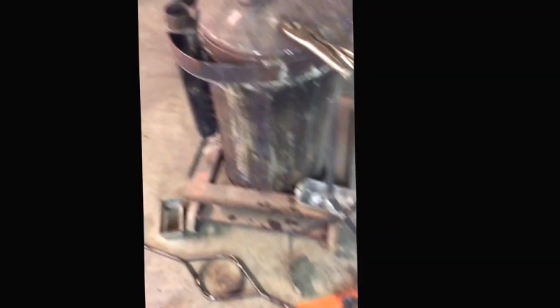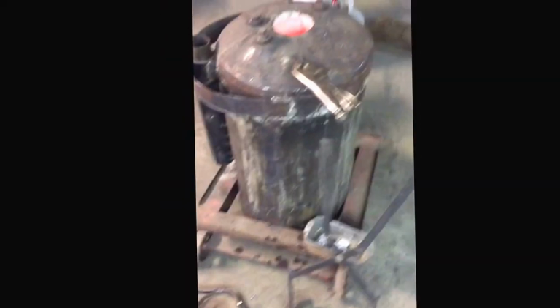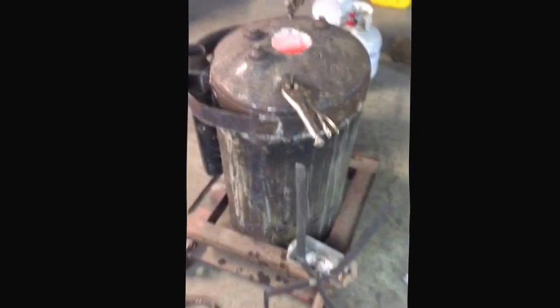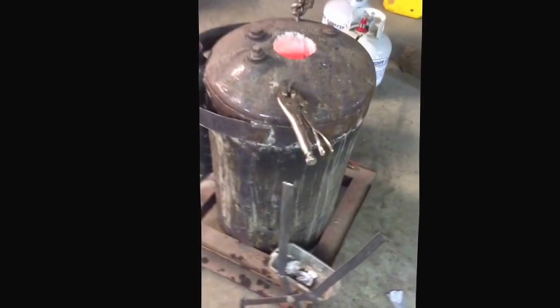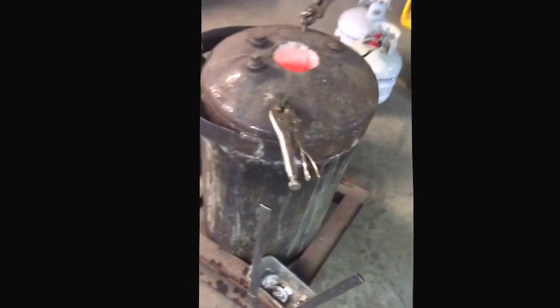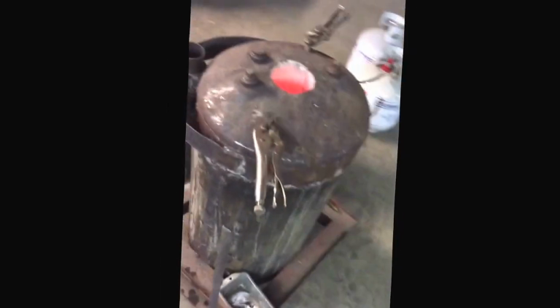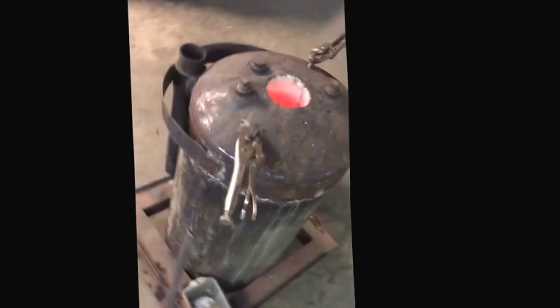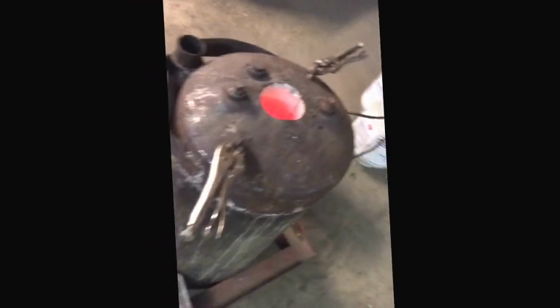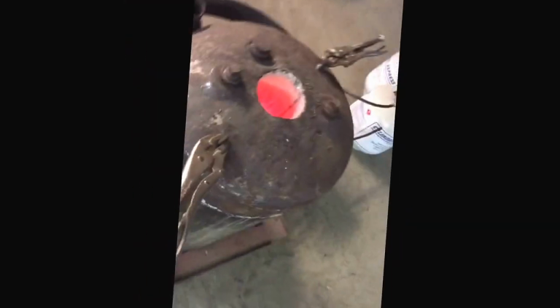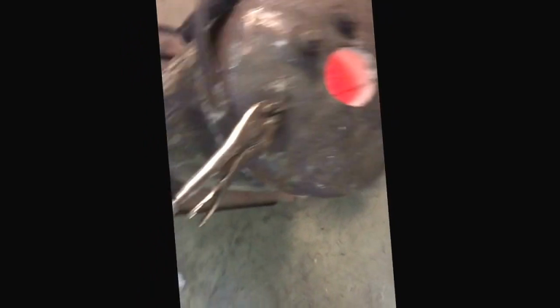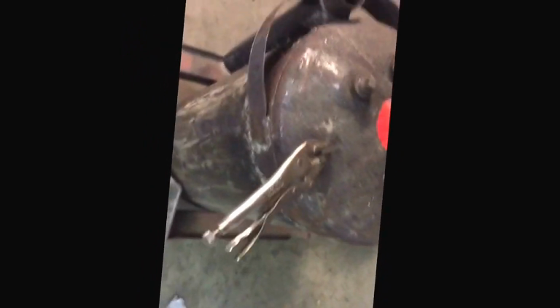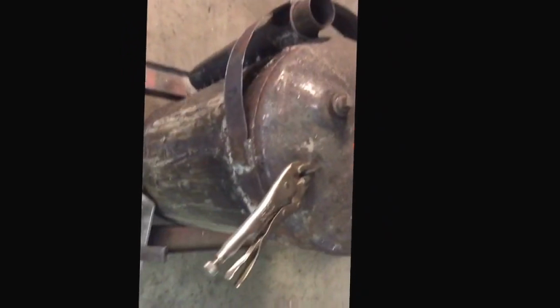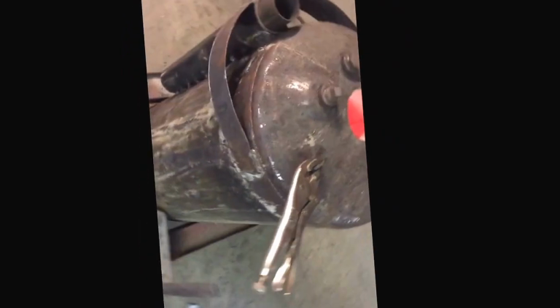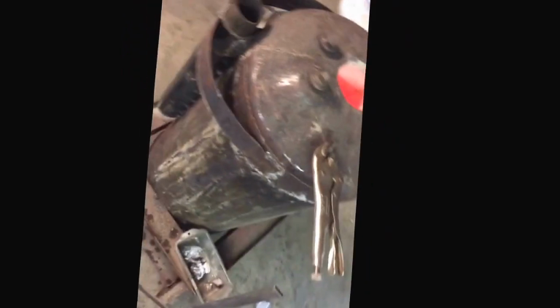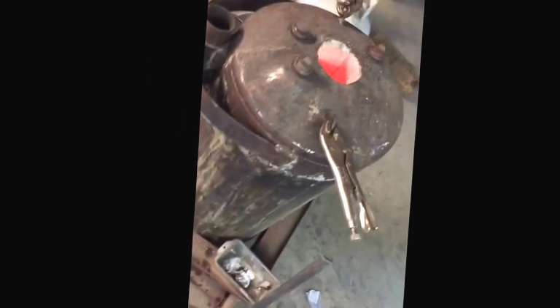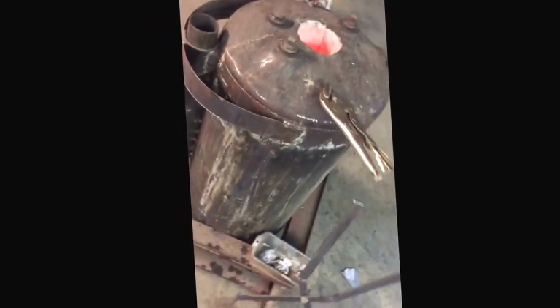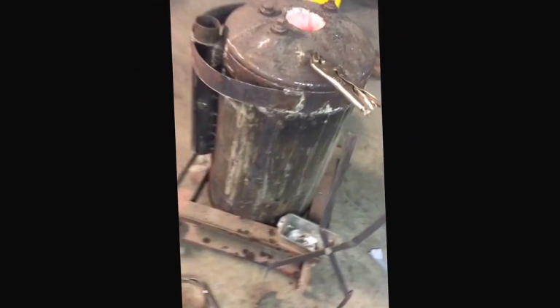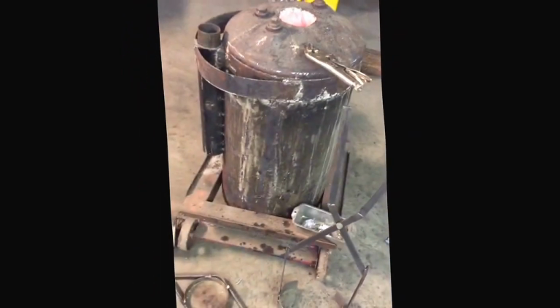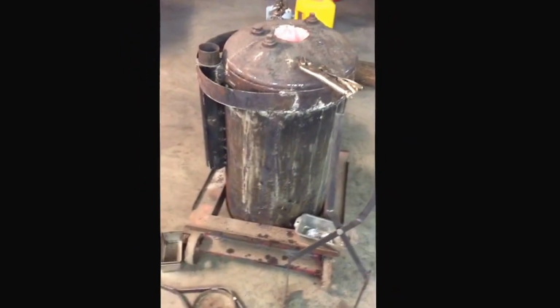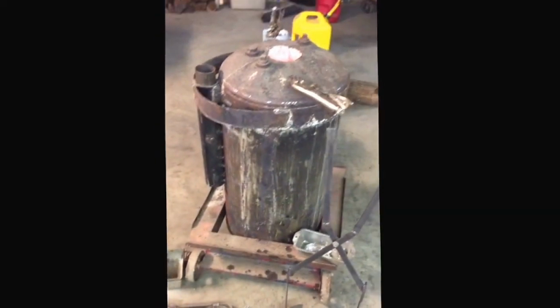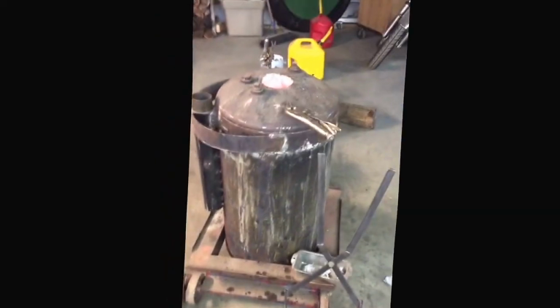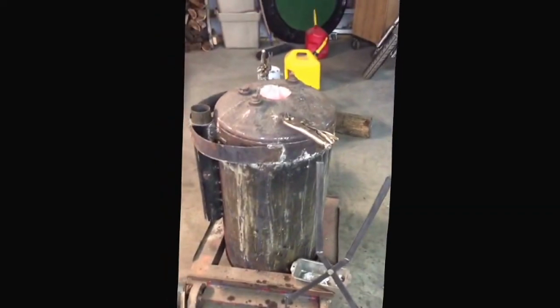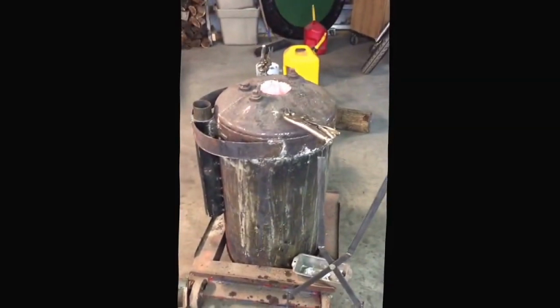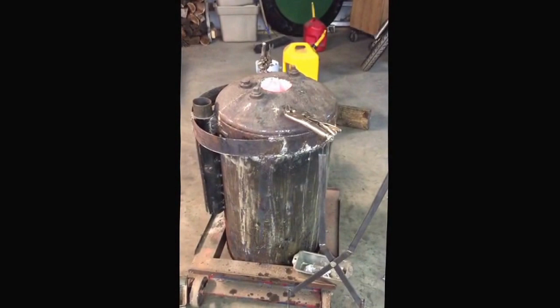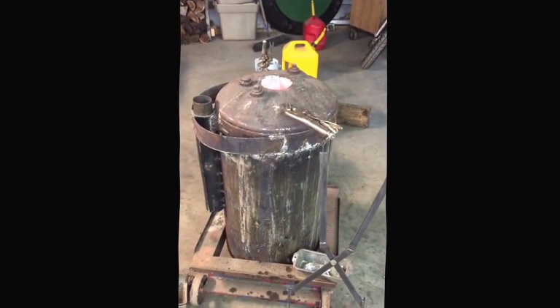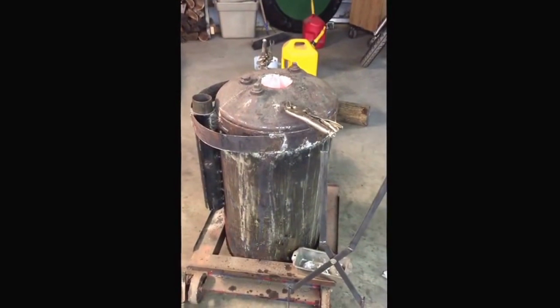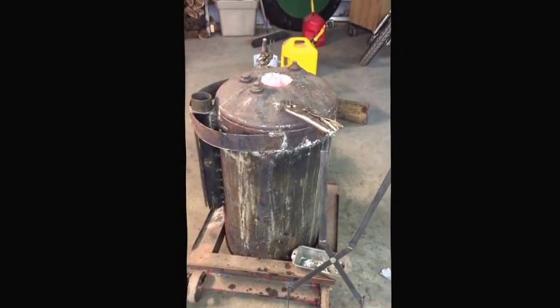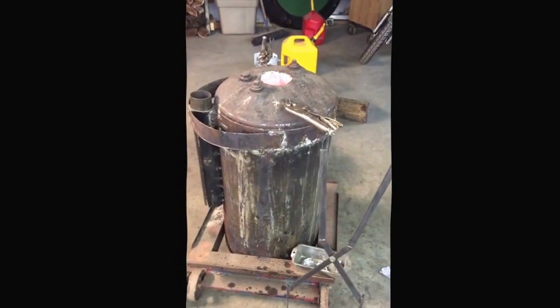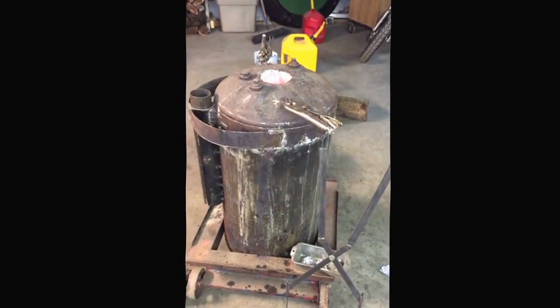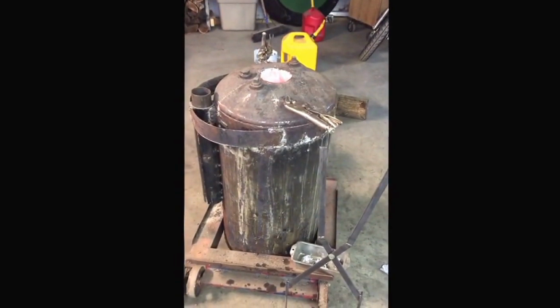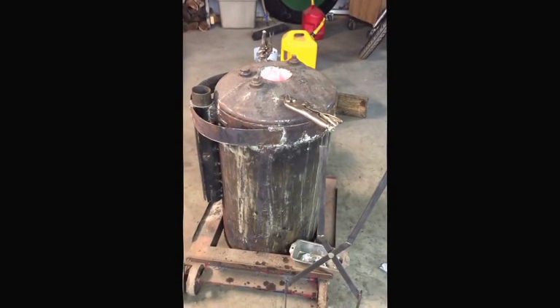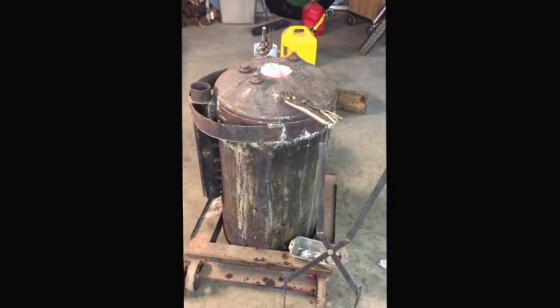Well, you want to know about the foundry — the hot water heater foundry. It's a little hot water heater. I cut it down and then I used the top from the top.